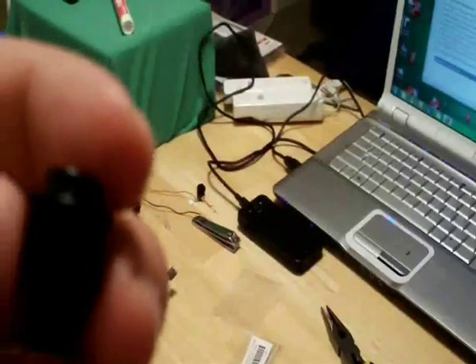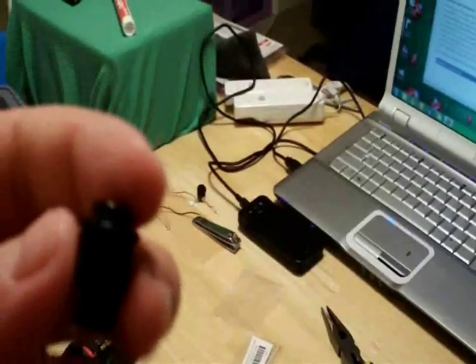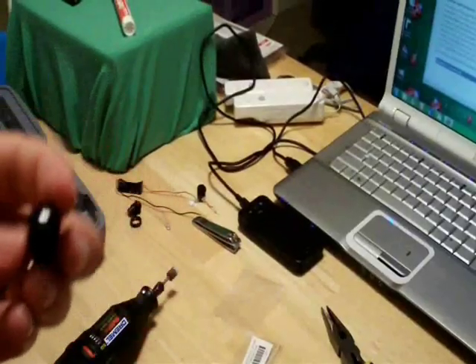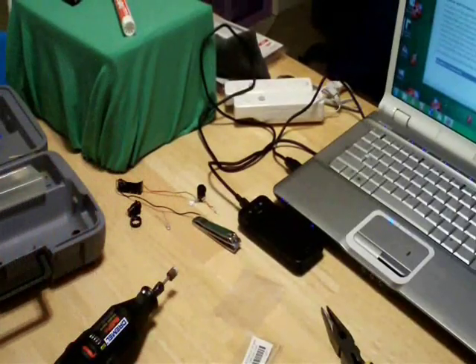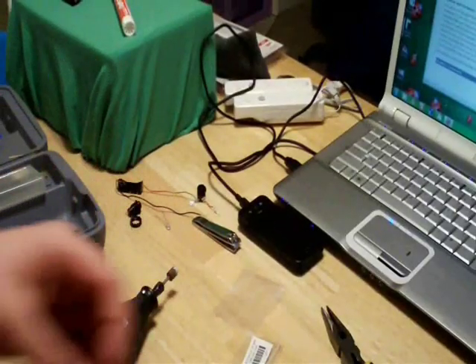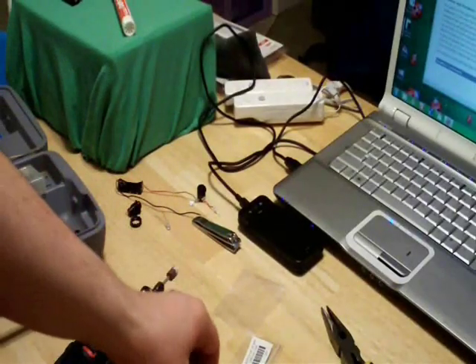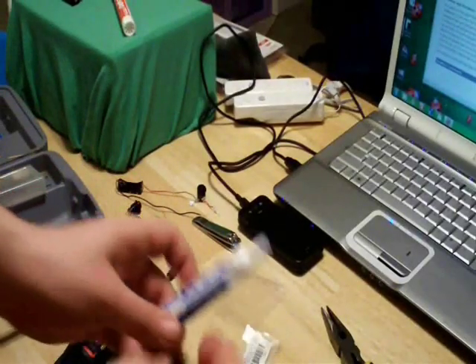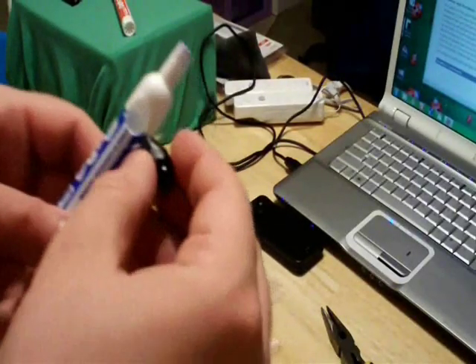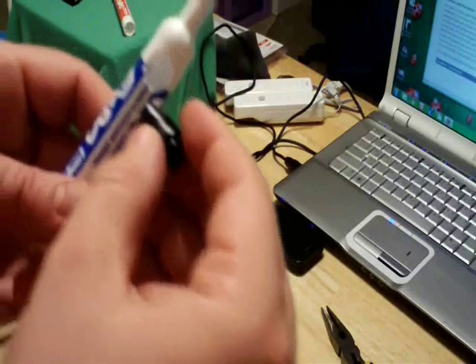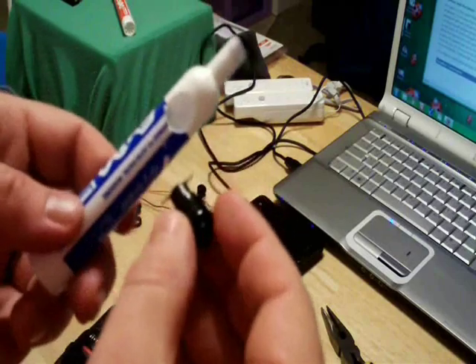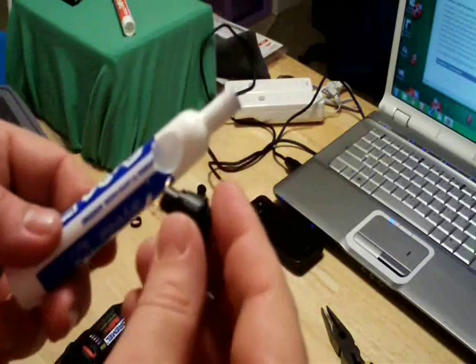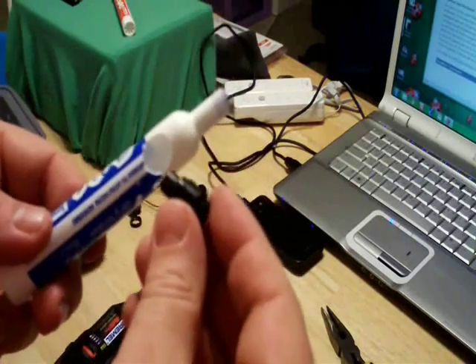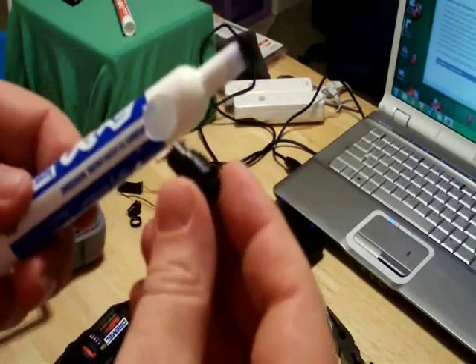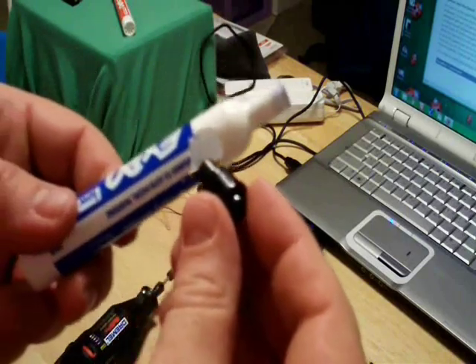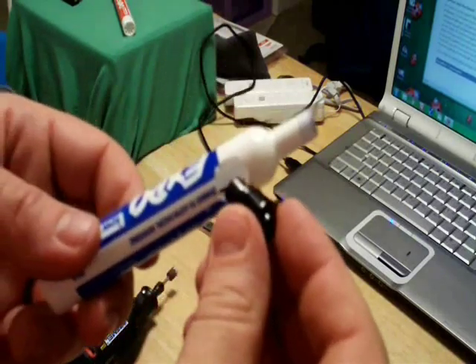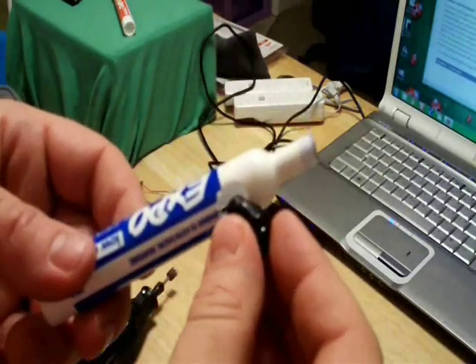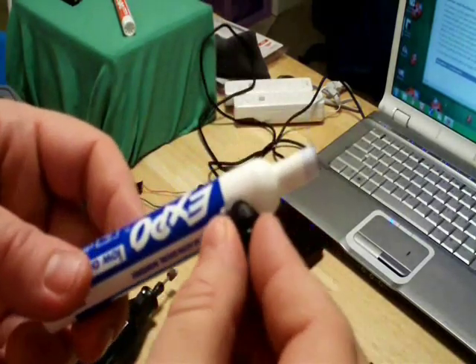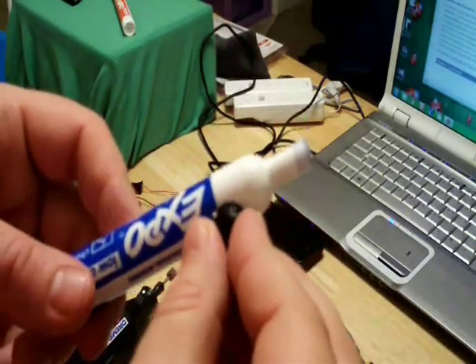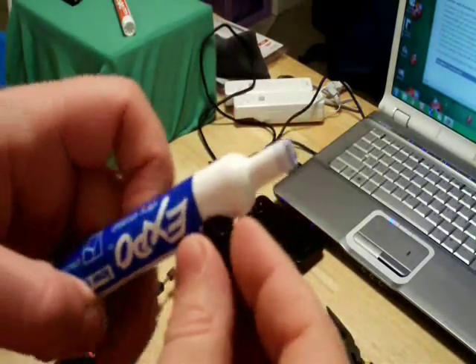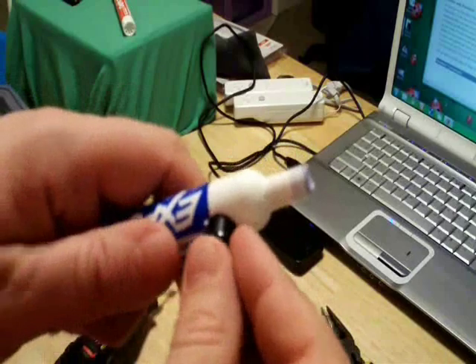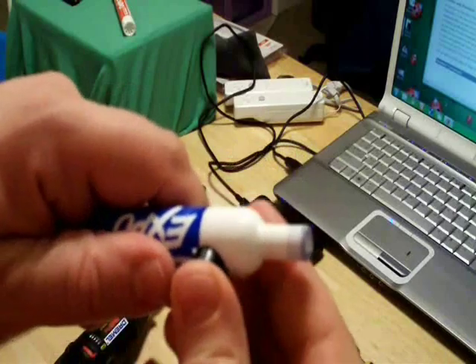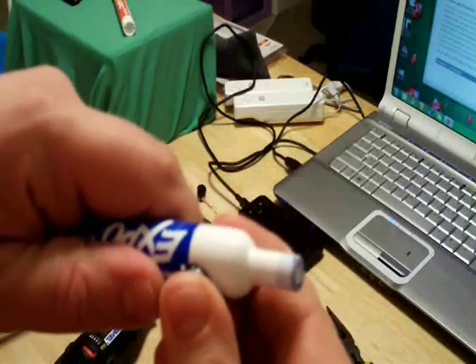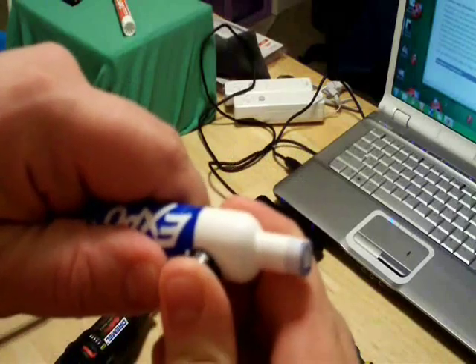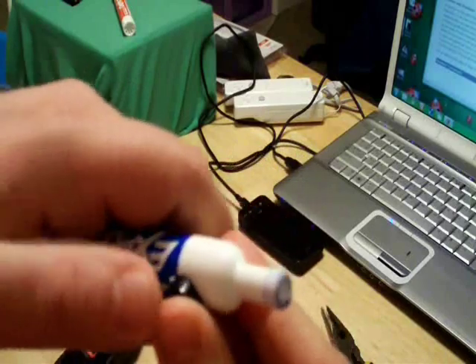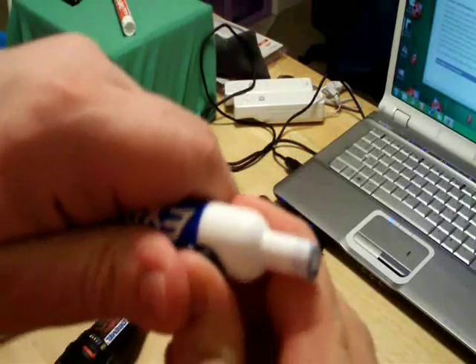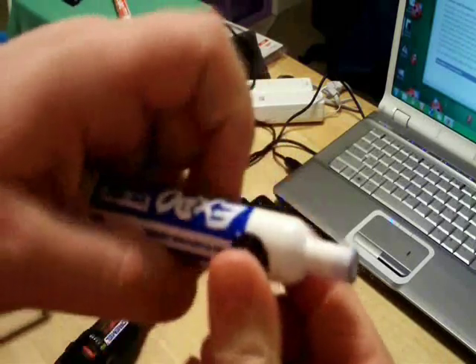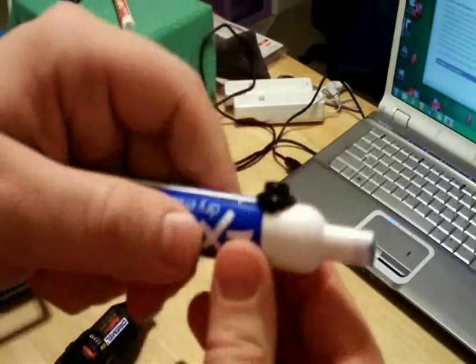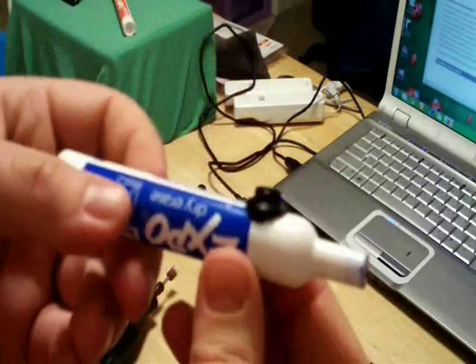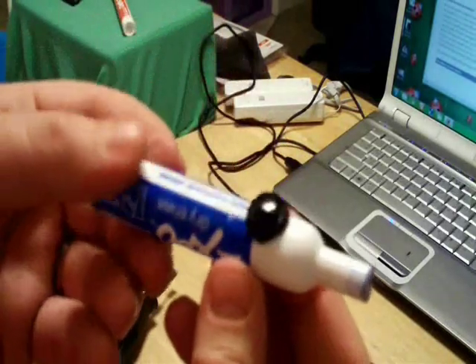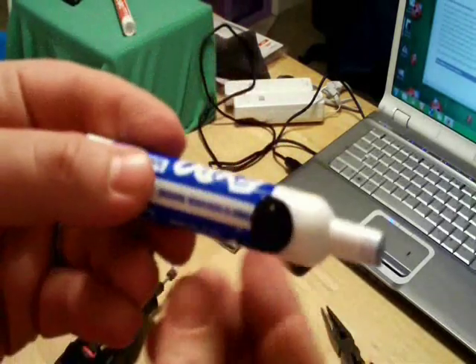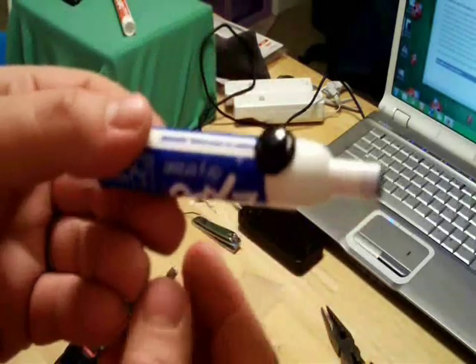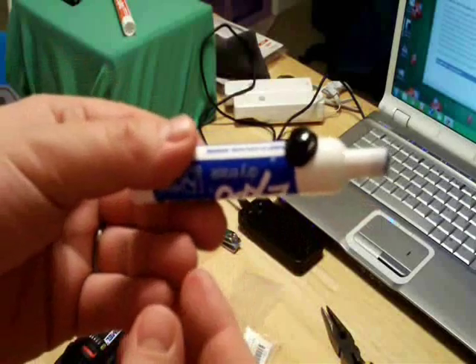Once the prongs are bent, I like to stick the button inside the pen casing just to see if it'll fit. Once I'm satisfied with the fit, I simply remove the button so that I can attach all of the other components.